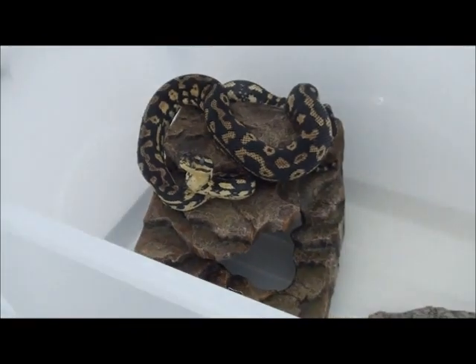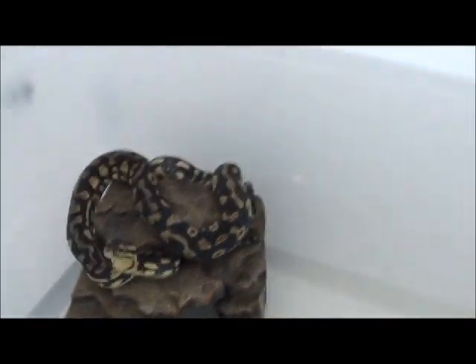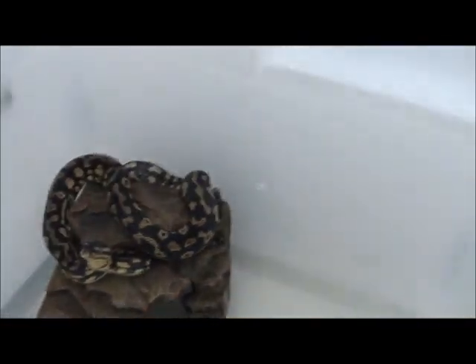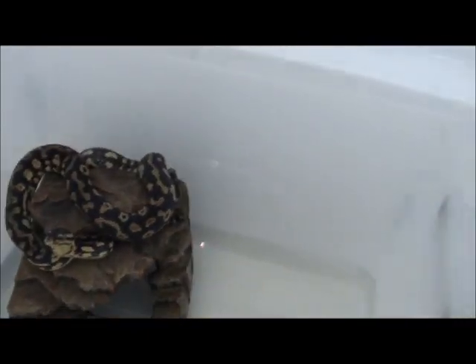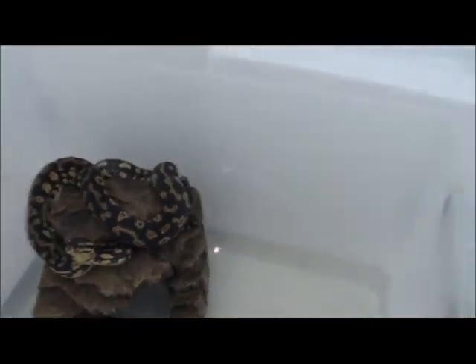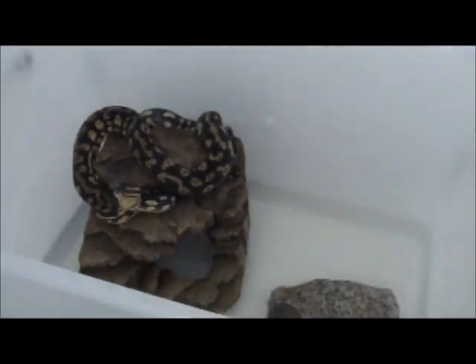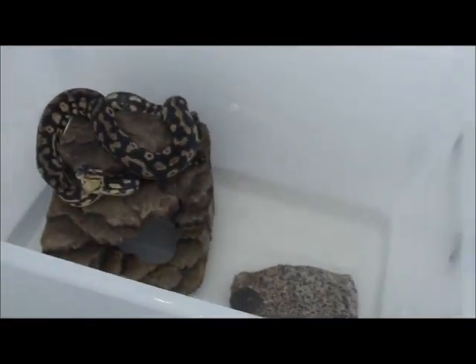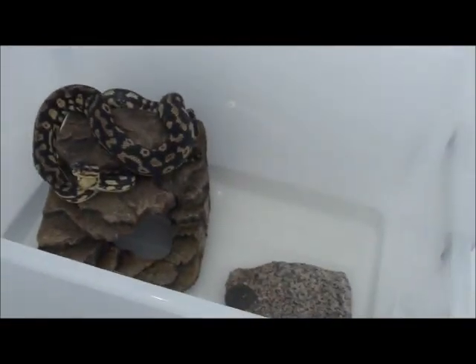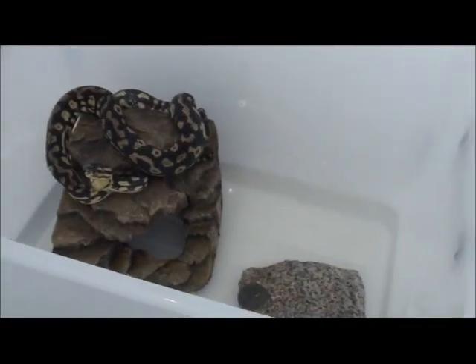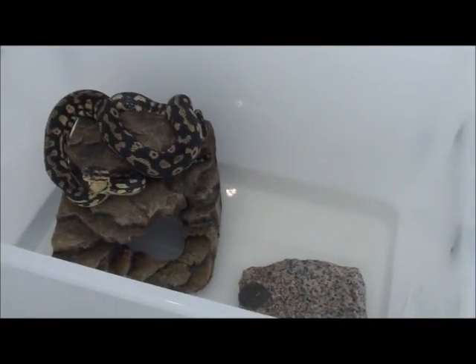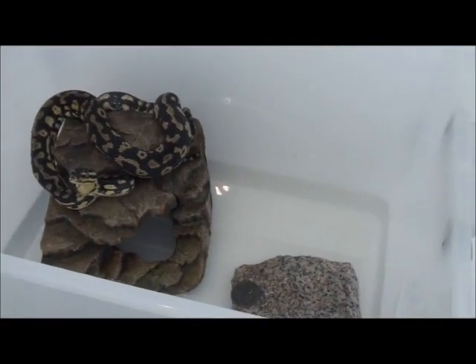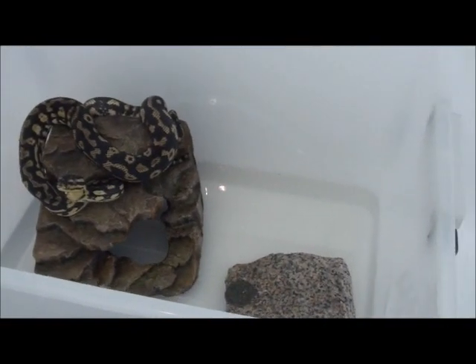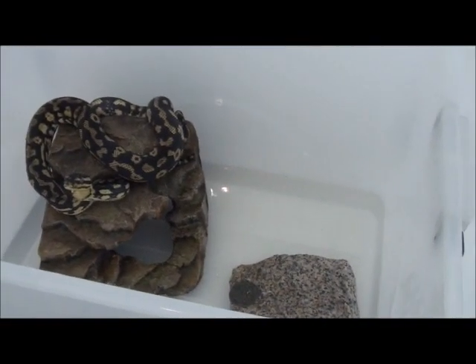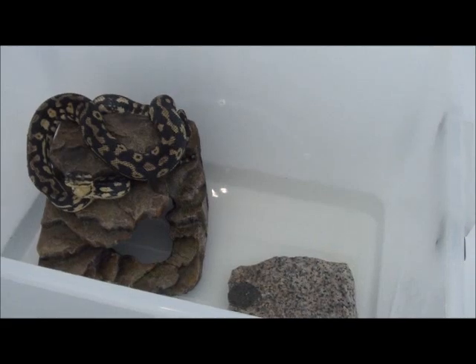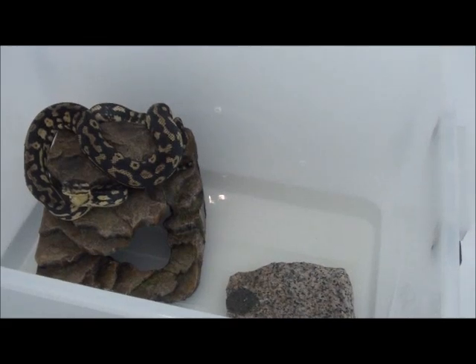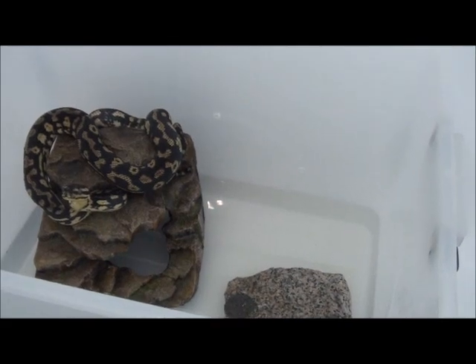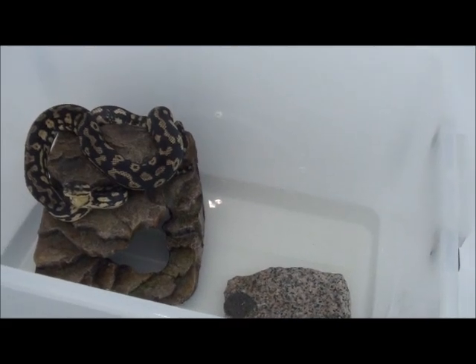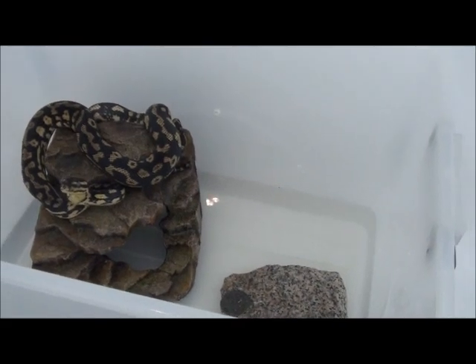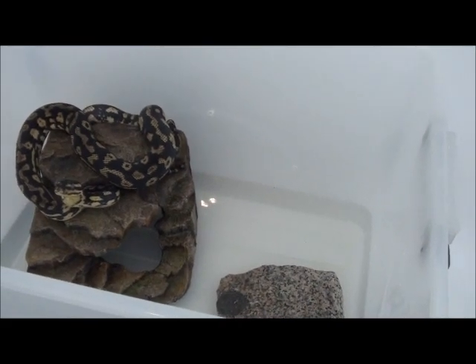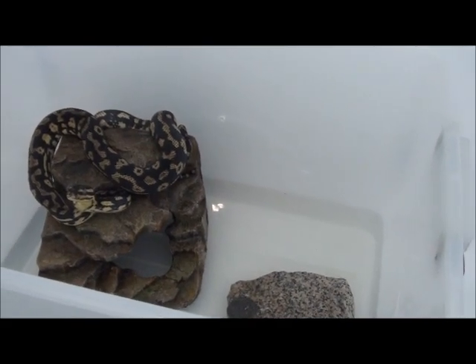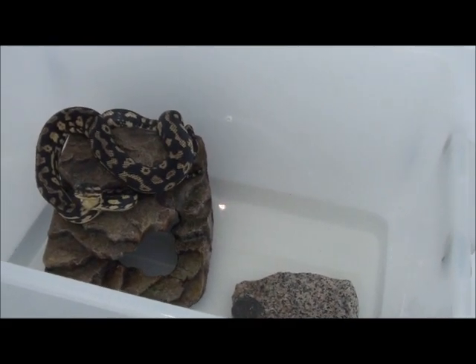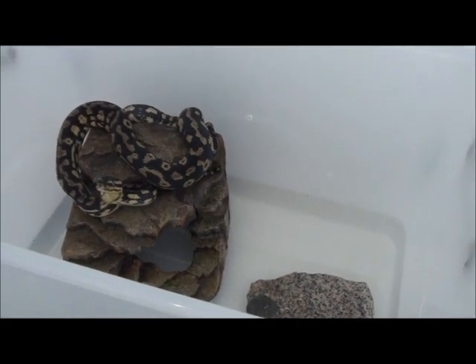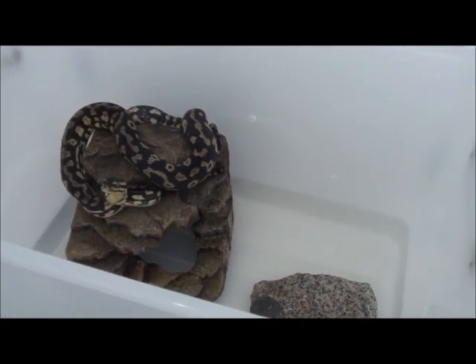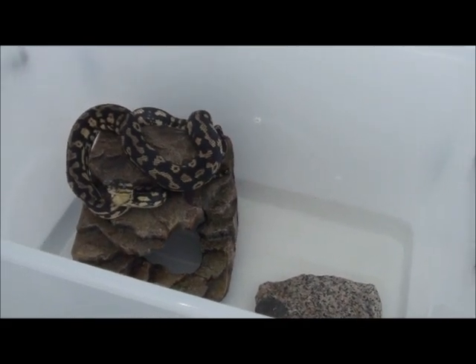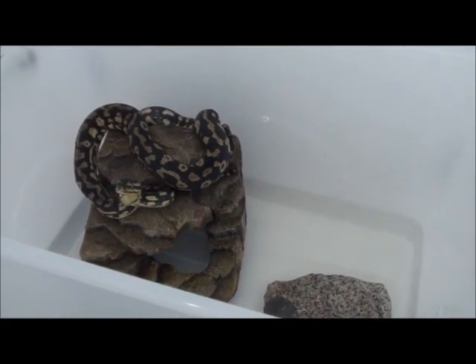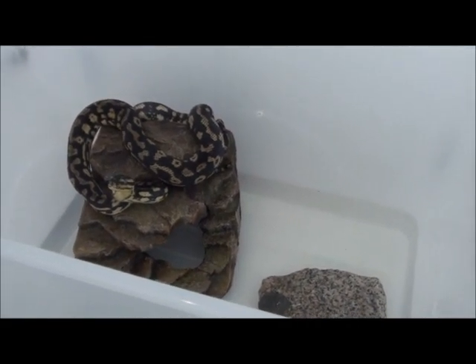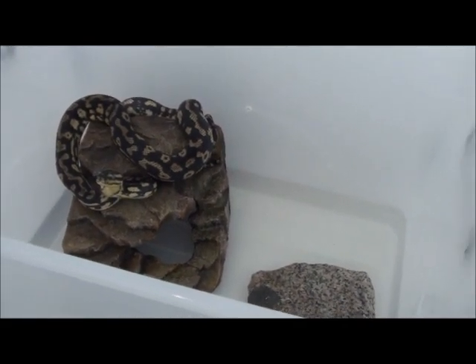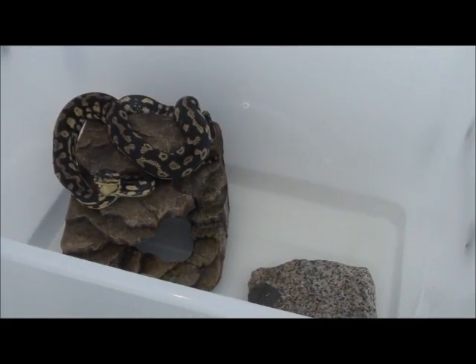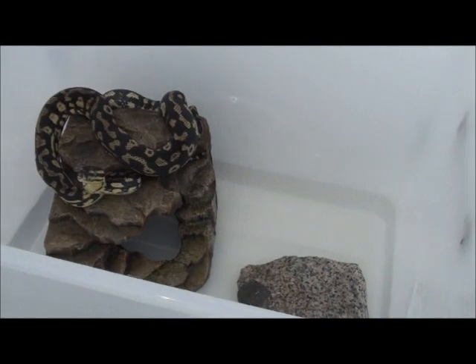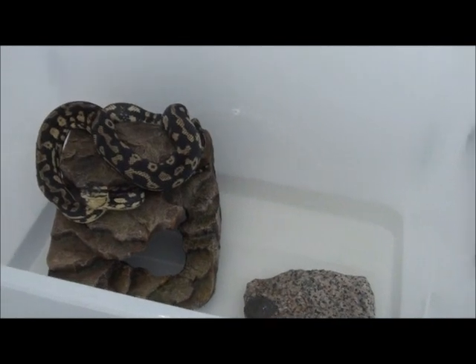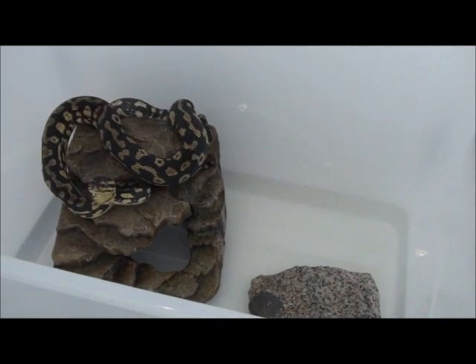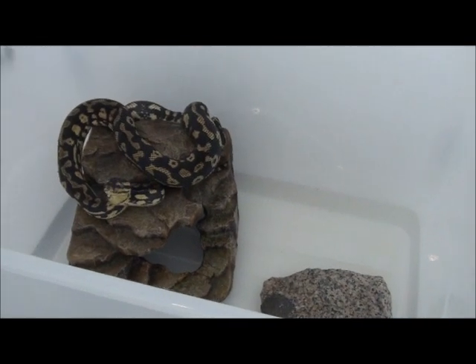I'm just putting her in a tub with a hiding spot and some water in here so she can have a bit easier job shedding.